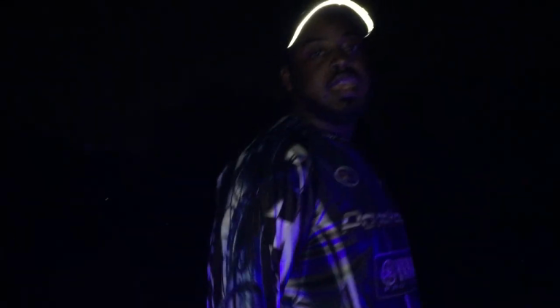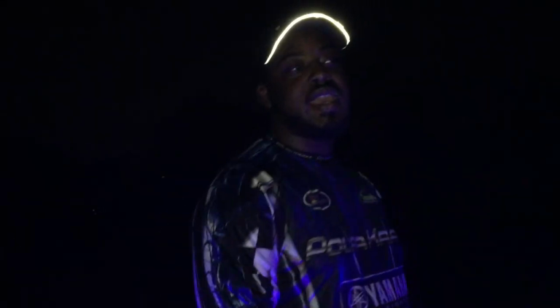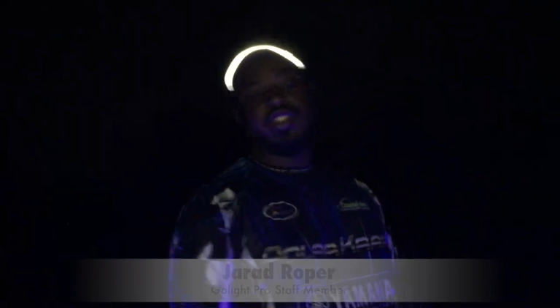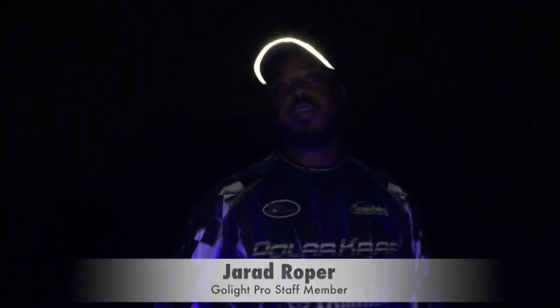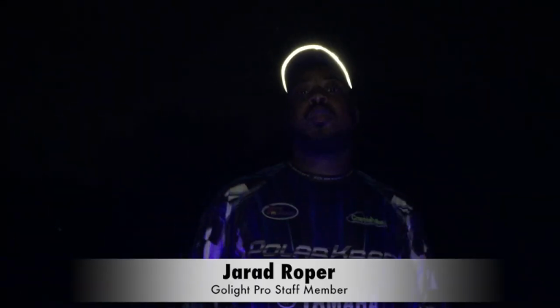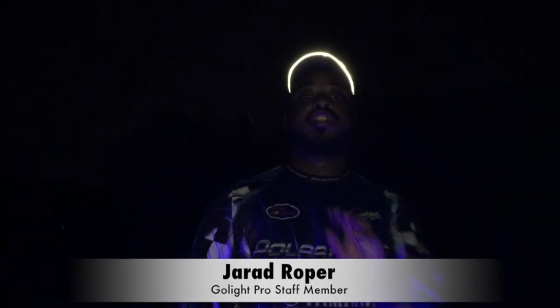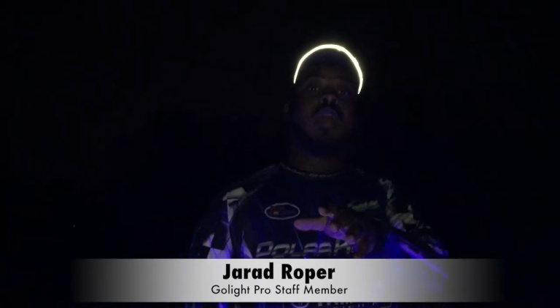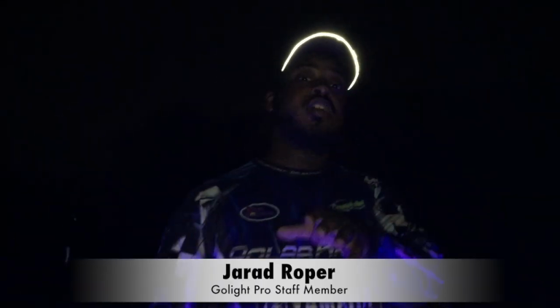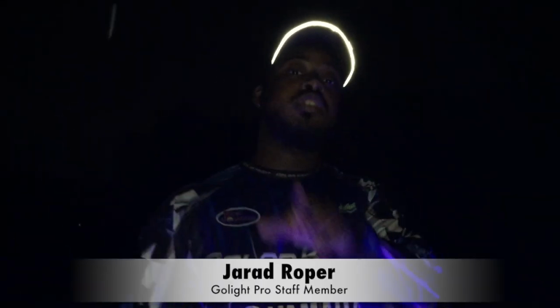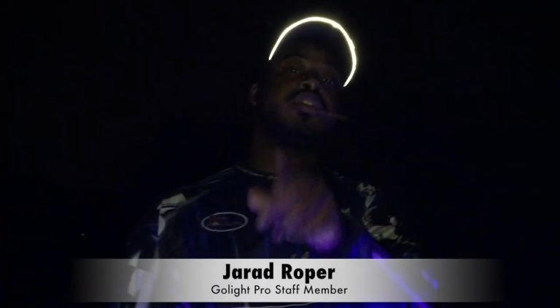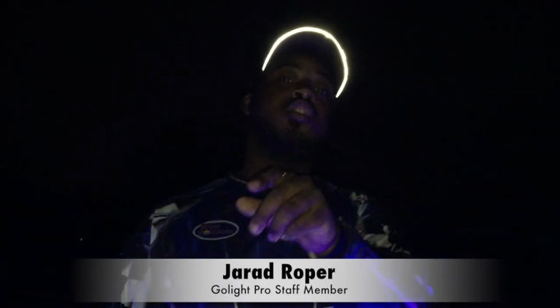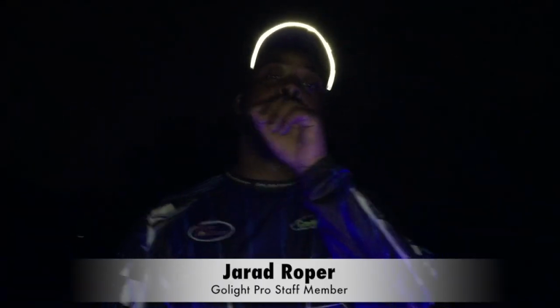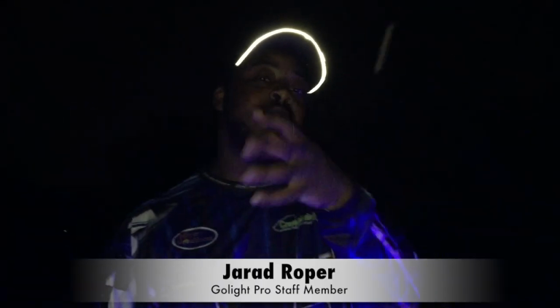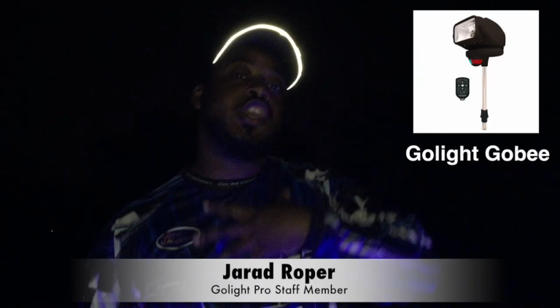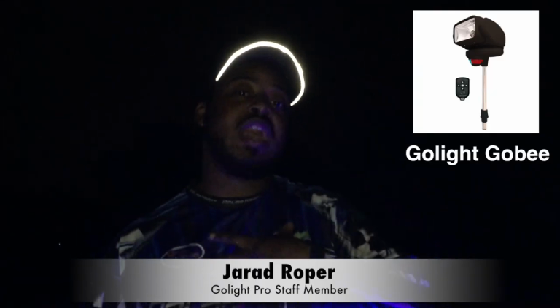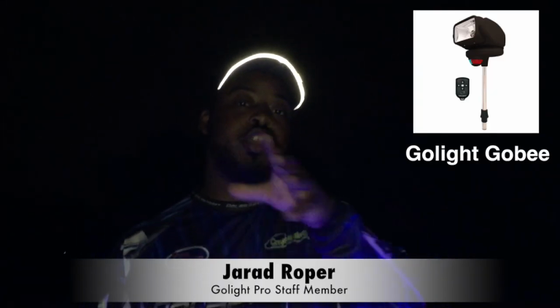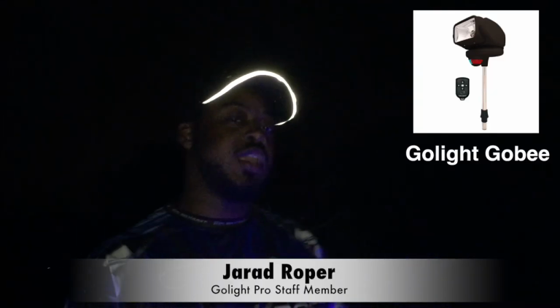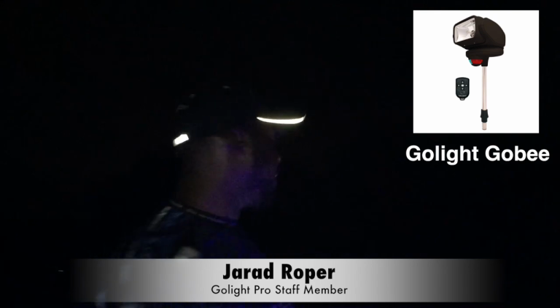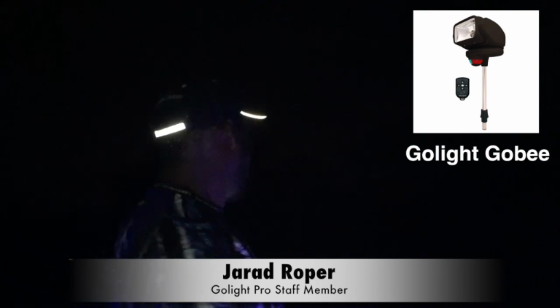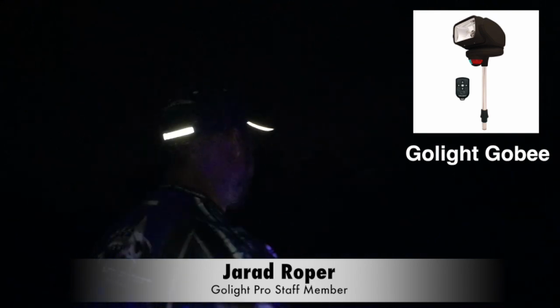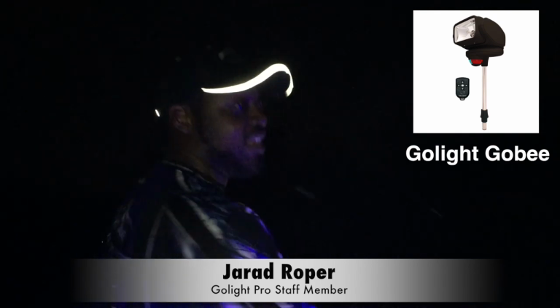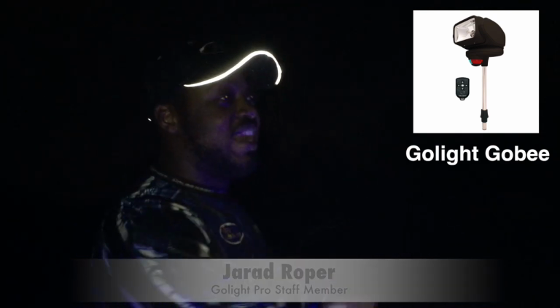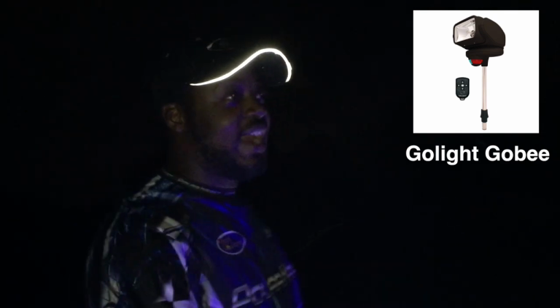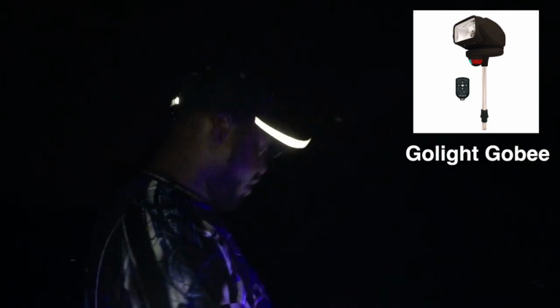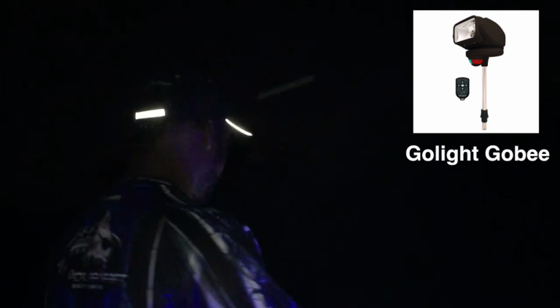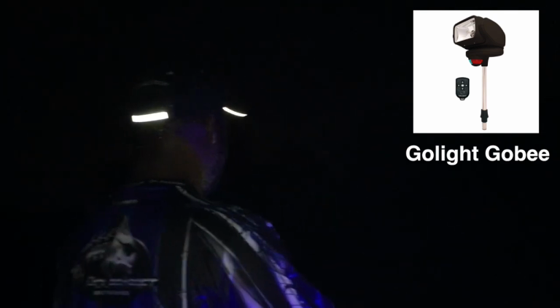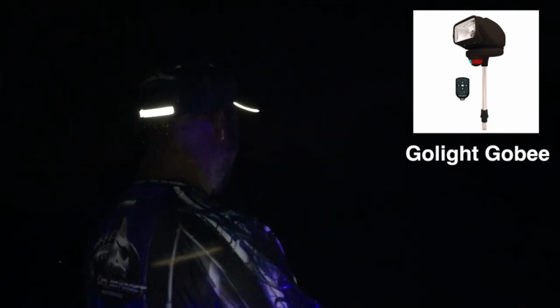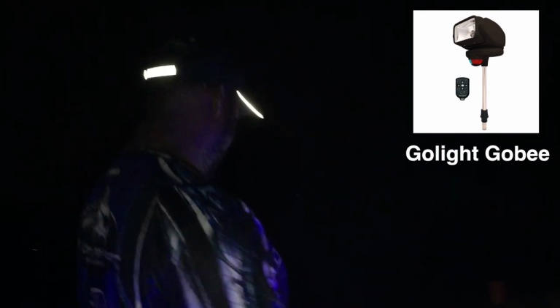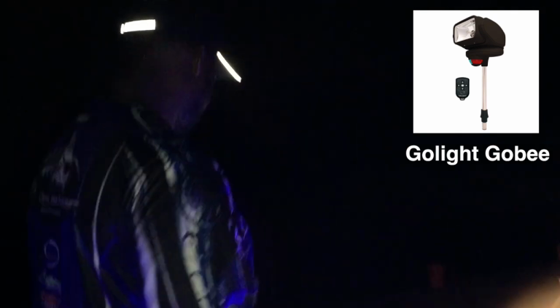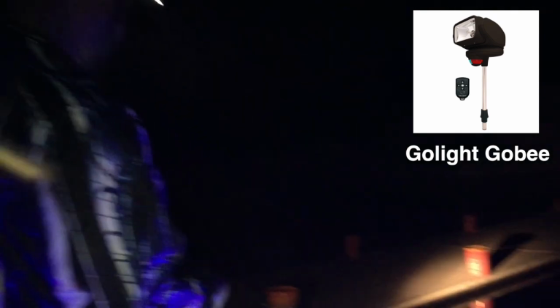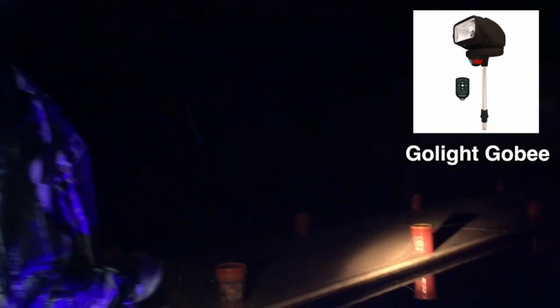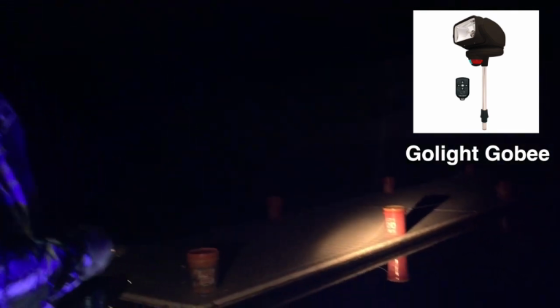Hey guys, Jared Roper here, Professional Crawford Angler. I want to talk to you about my Golight Gobi. It is night out here, but I can still see the dock.